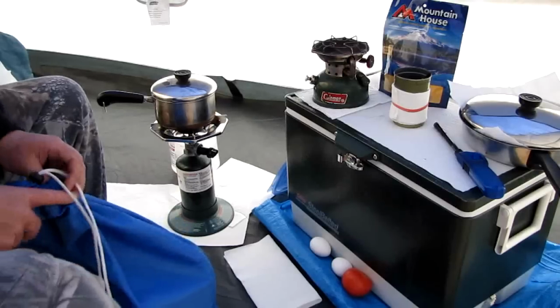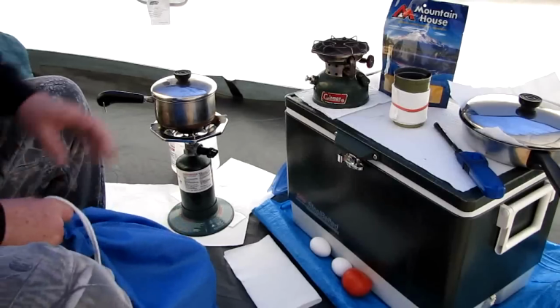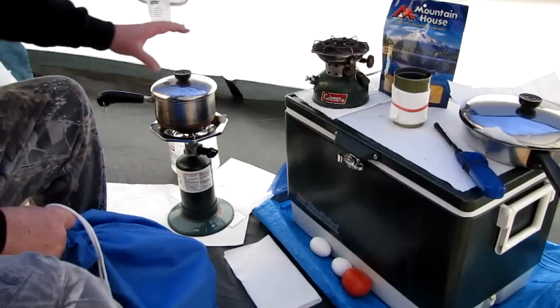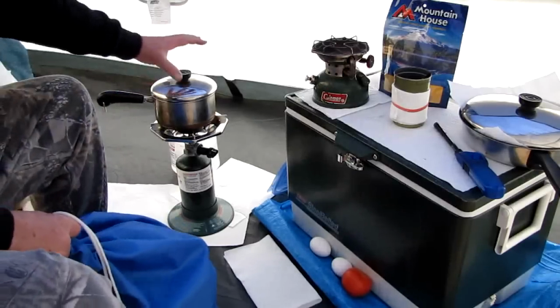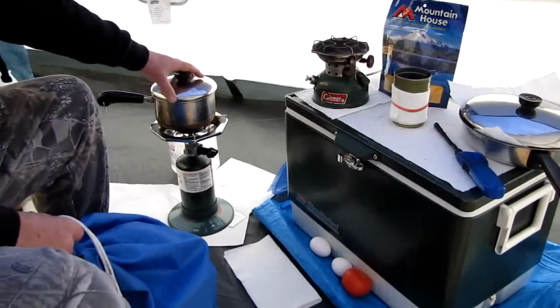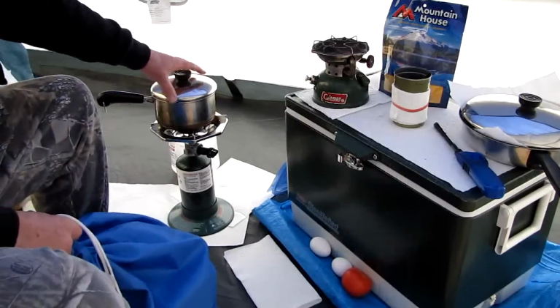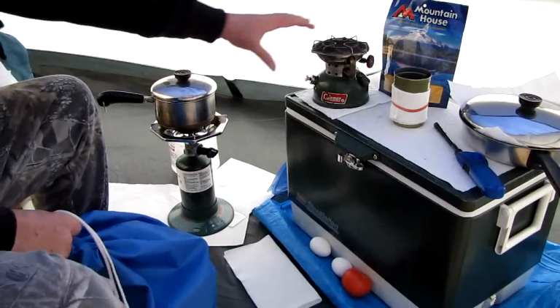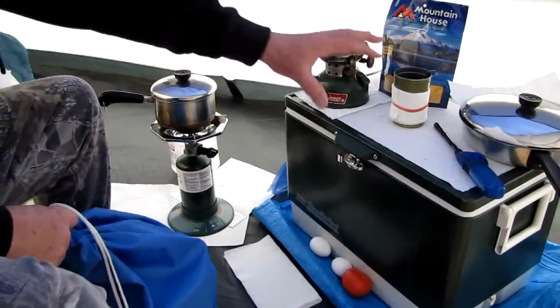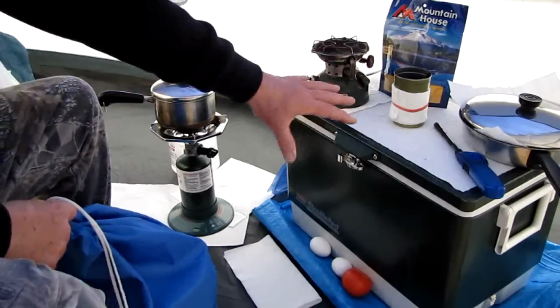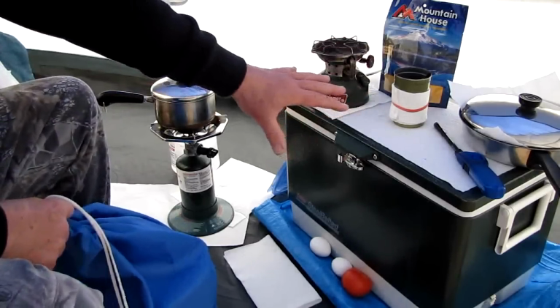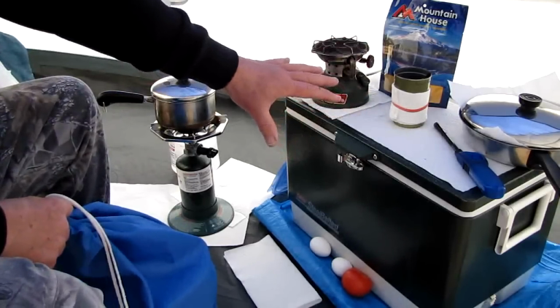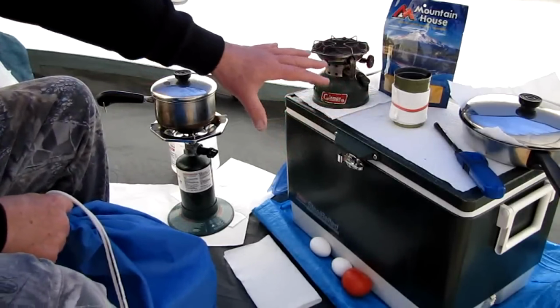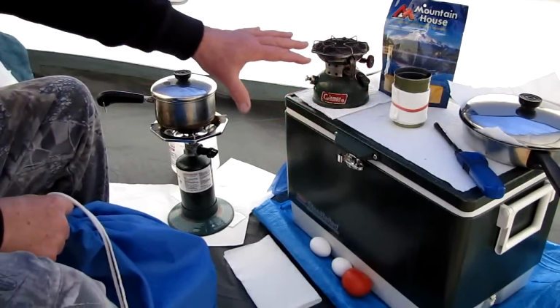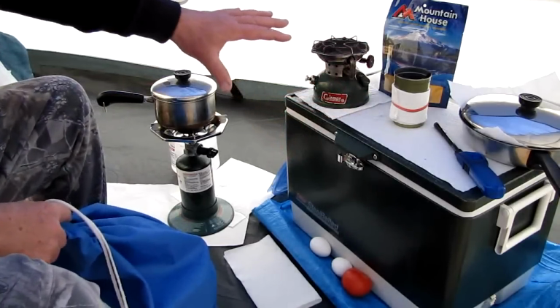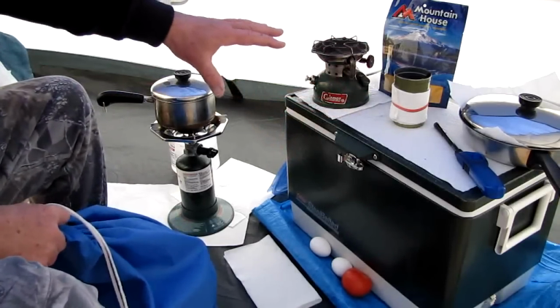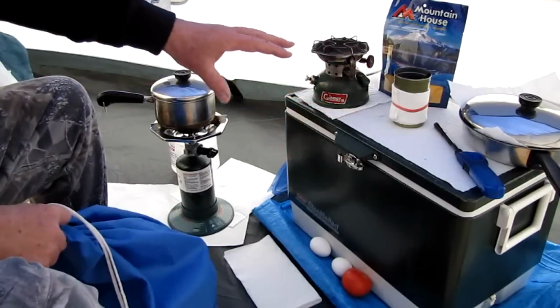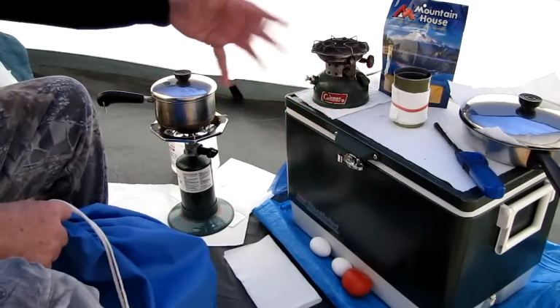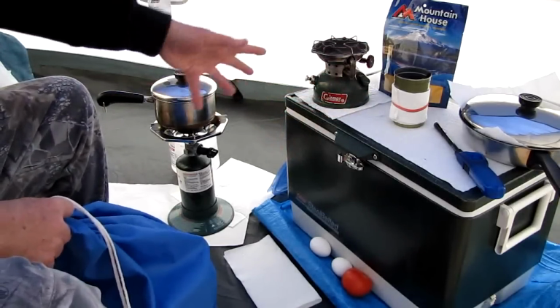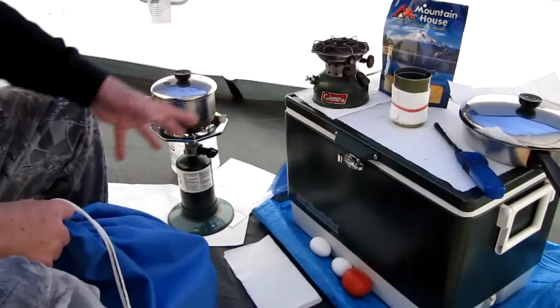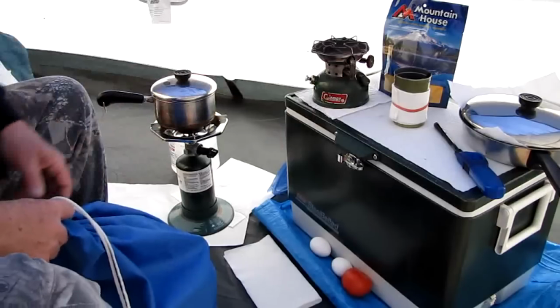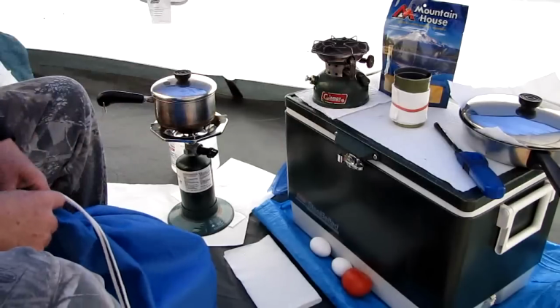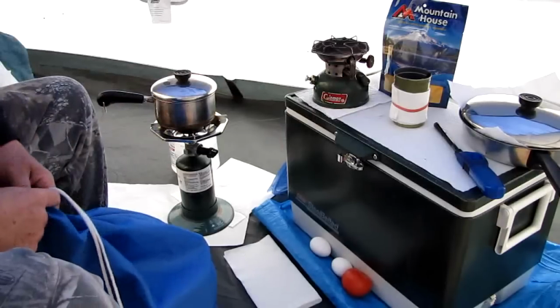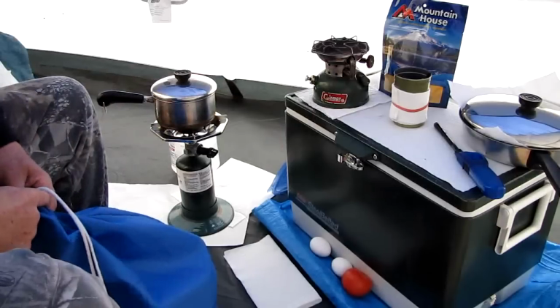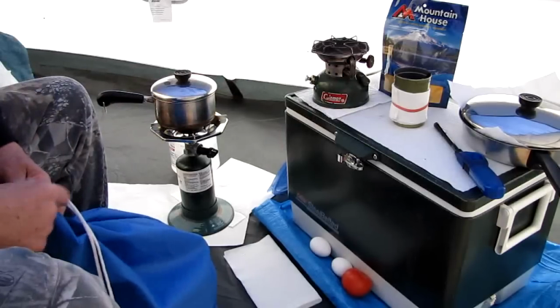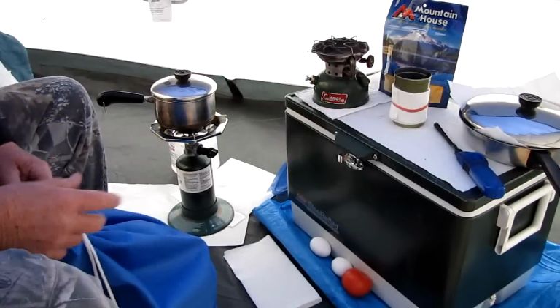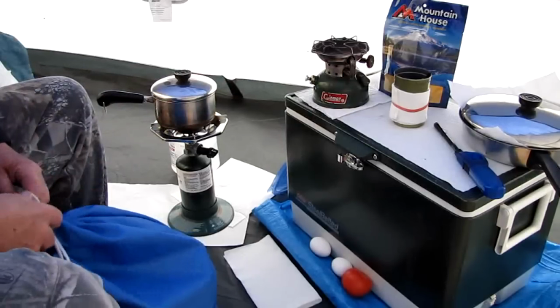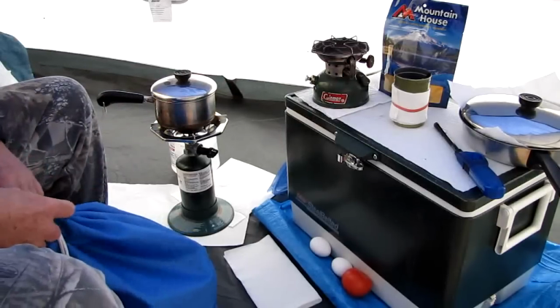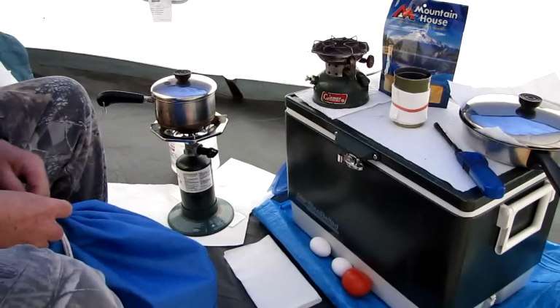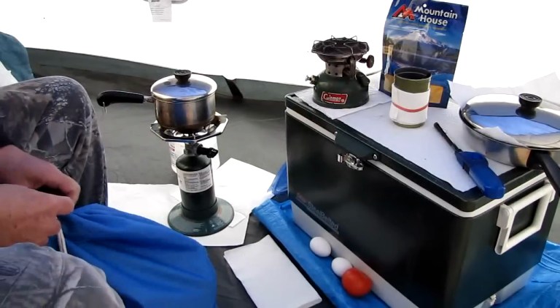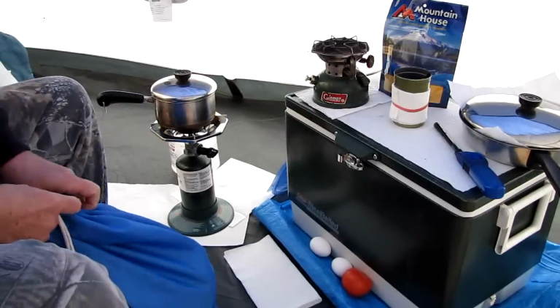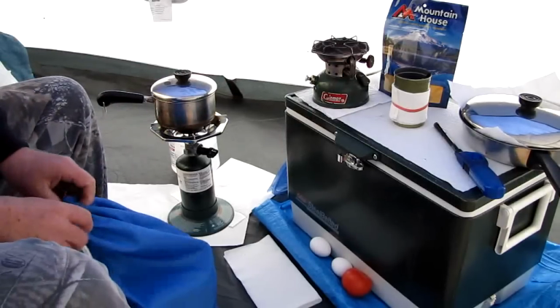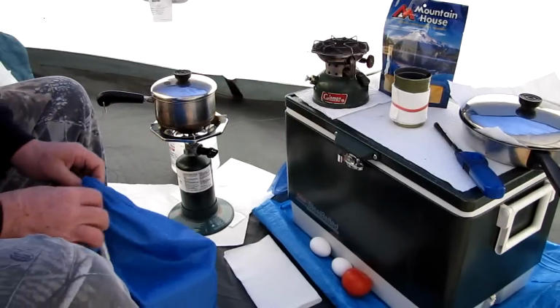You've got something to cook with here. You've got your cooler to keep your stuff fresh in the summer. In the winter it helps a little bit, but it's pretty cold anyway — stuff keeps pretty well.